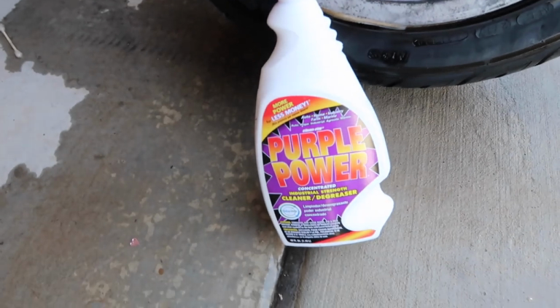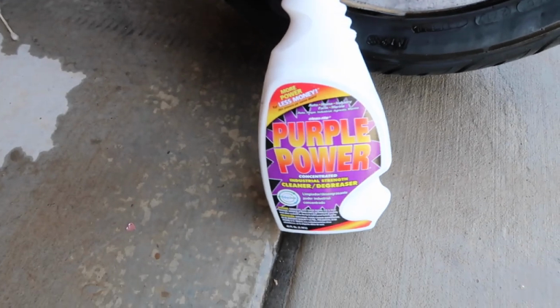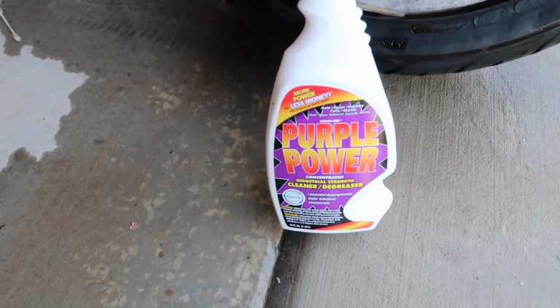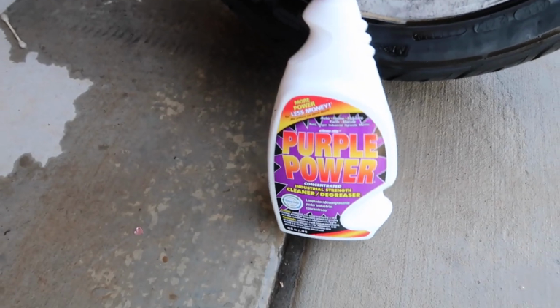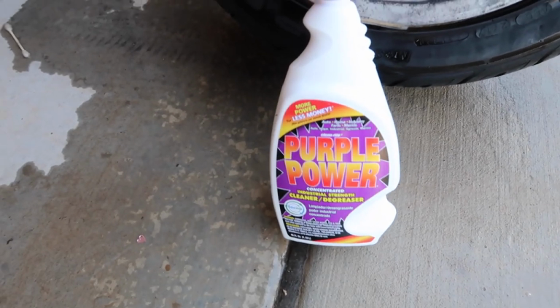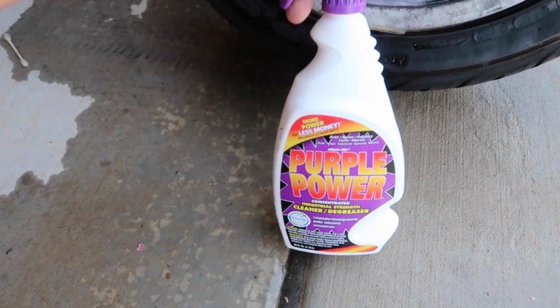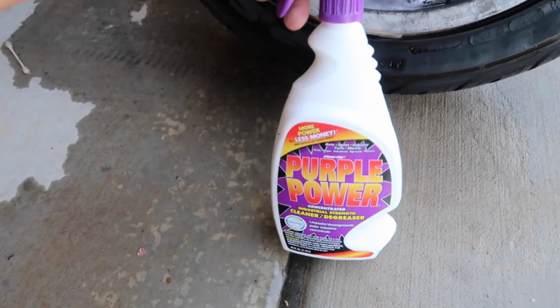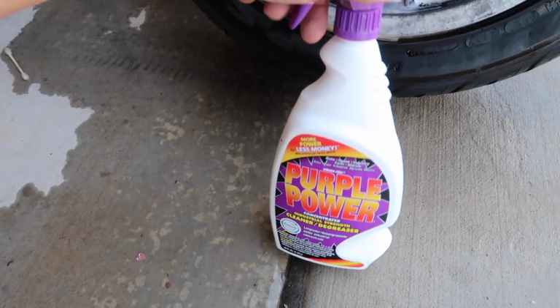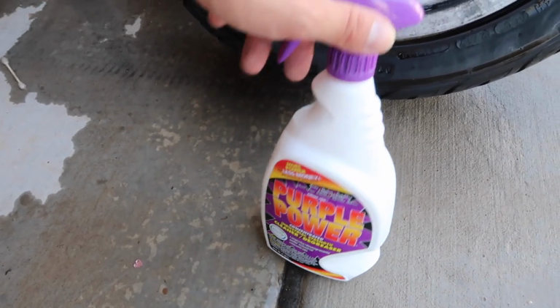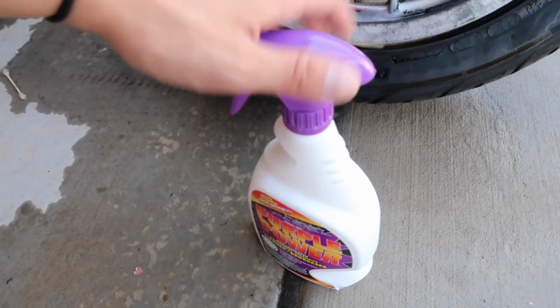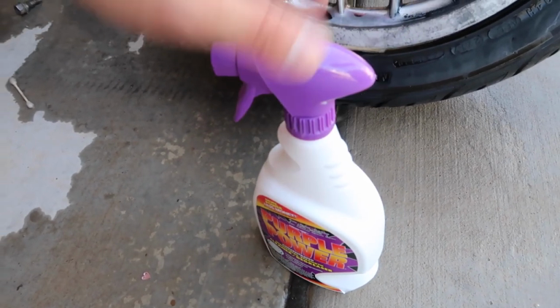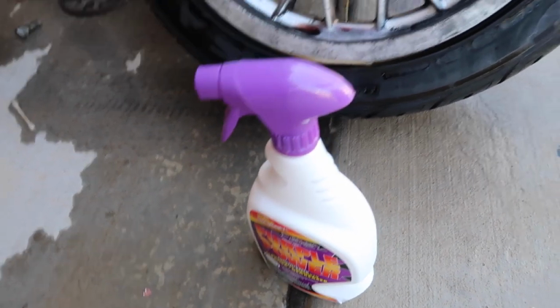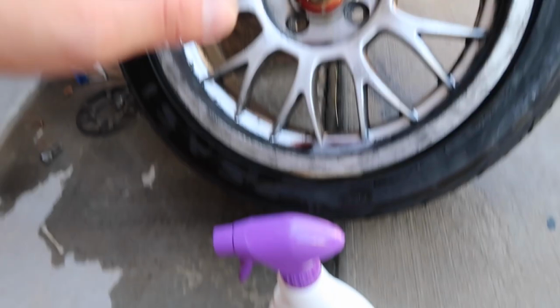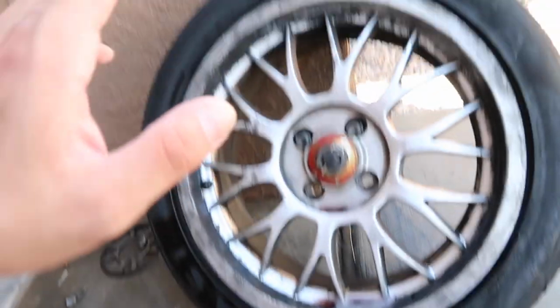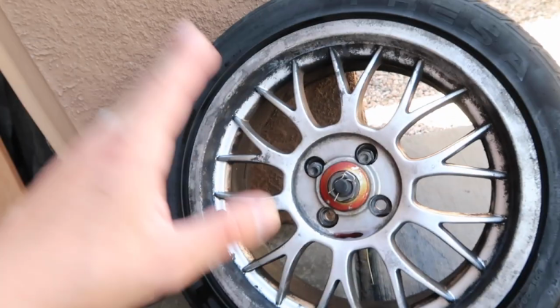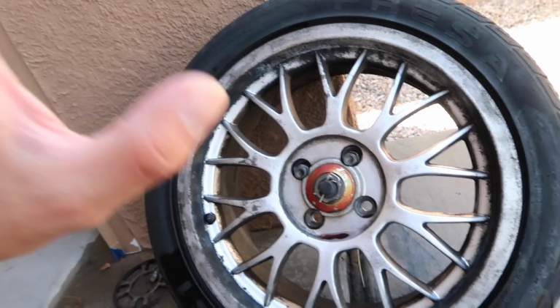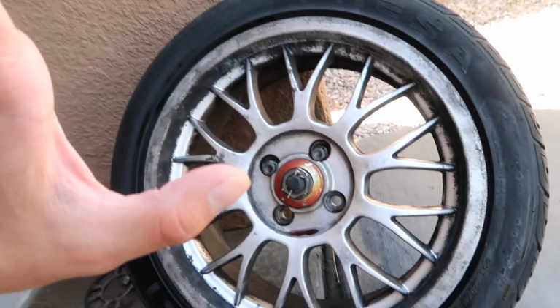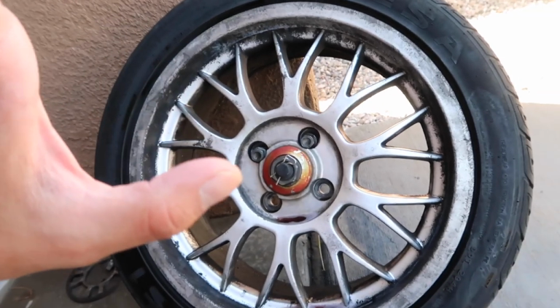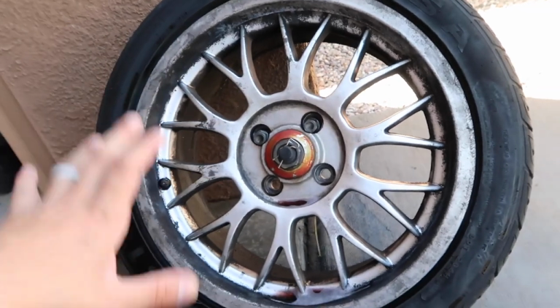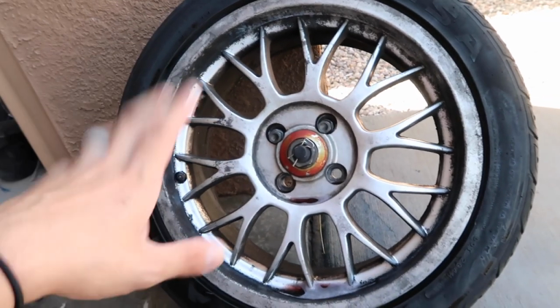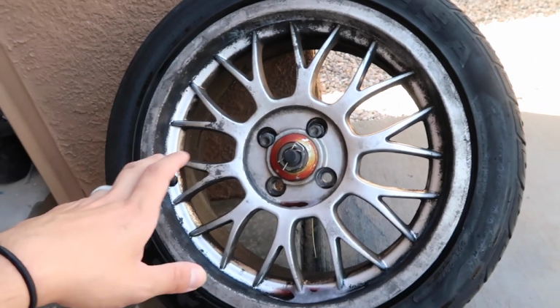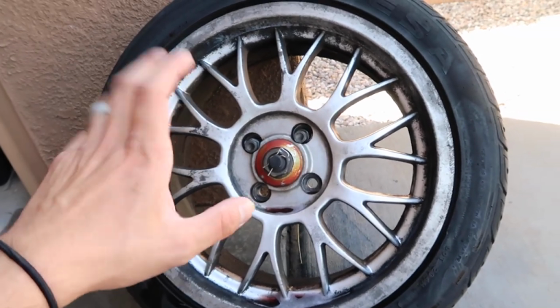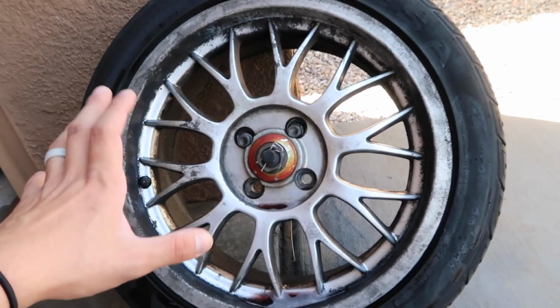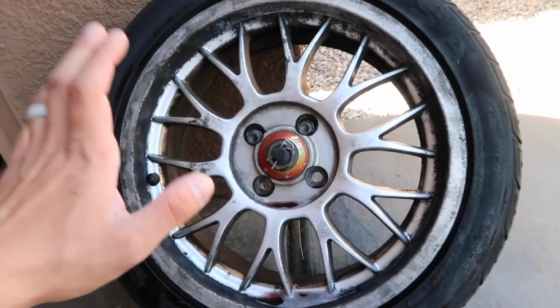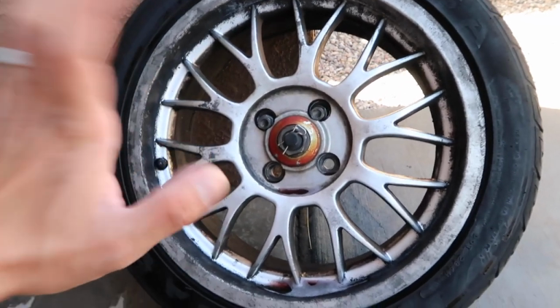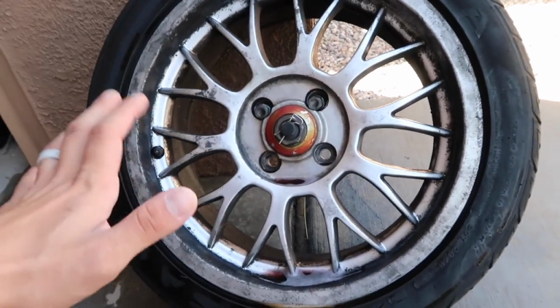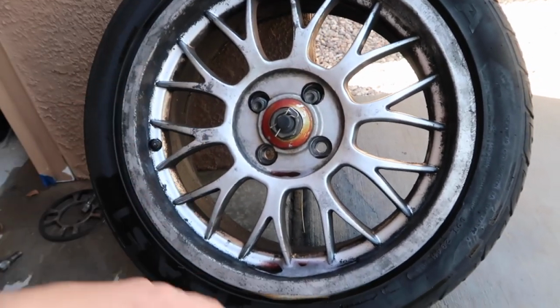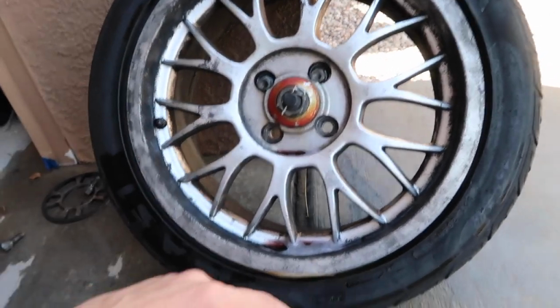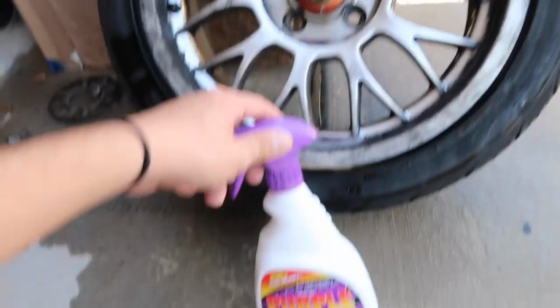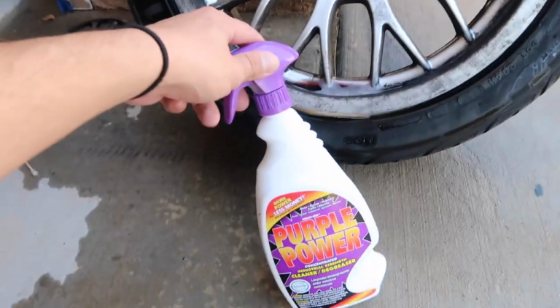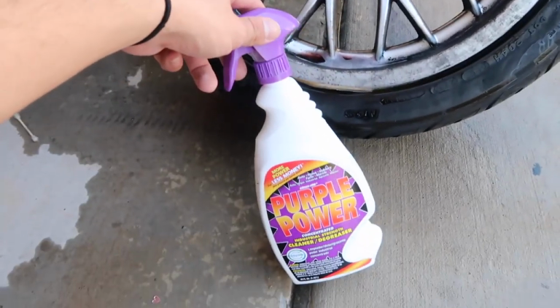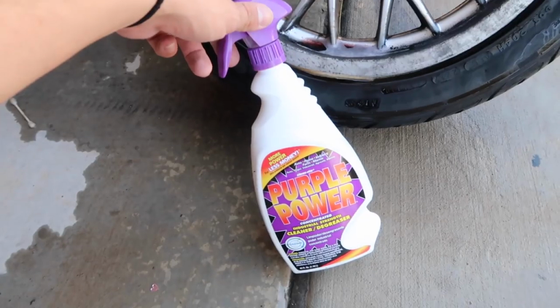Huge shout out to Purple Power — you guys can get this from any store: O'Reilly's, AutoZone, Walmart. It's definitely worth your money. This bottle is like only five bucks.